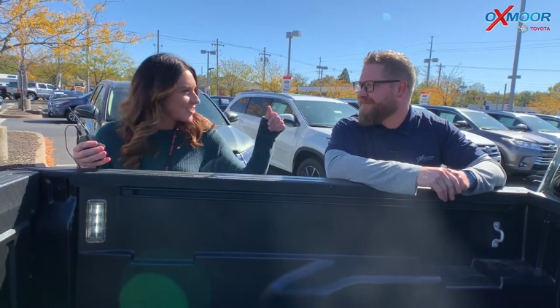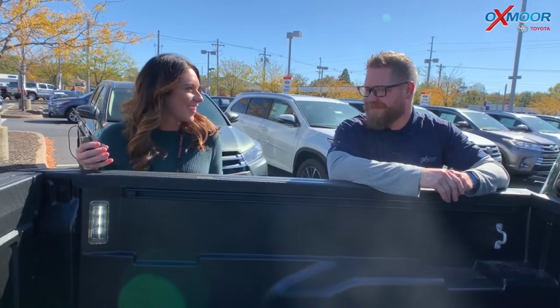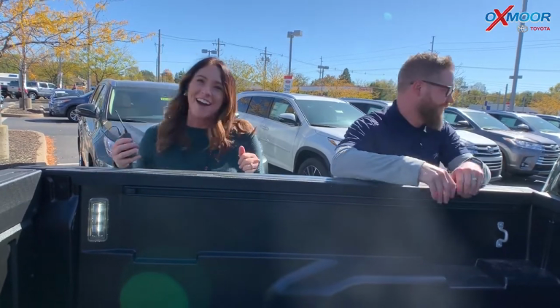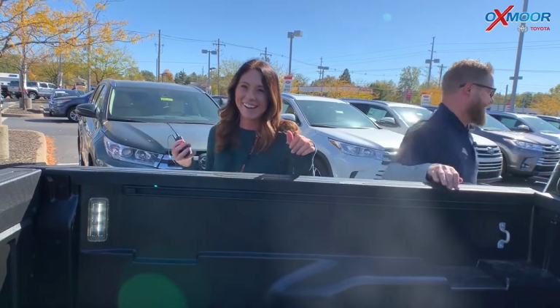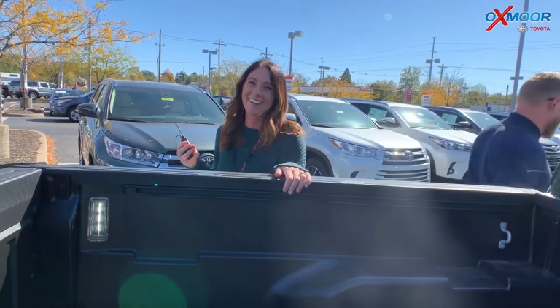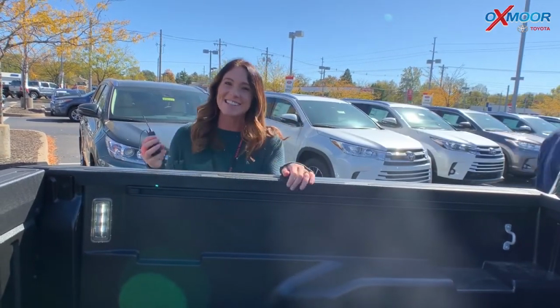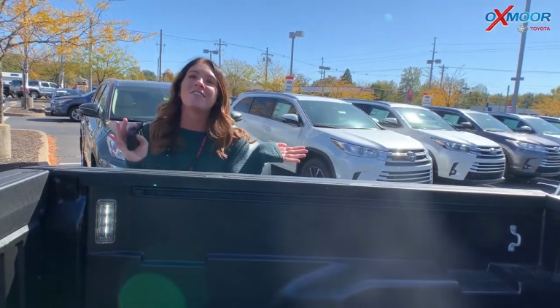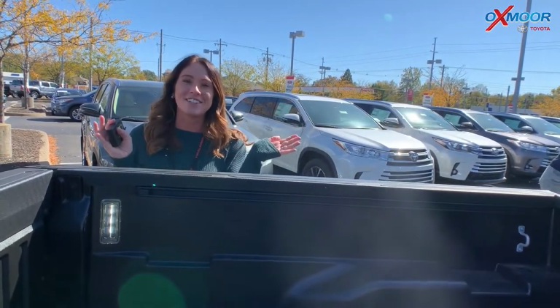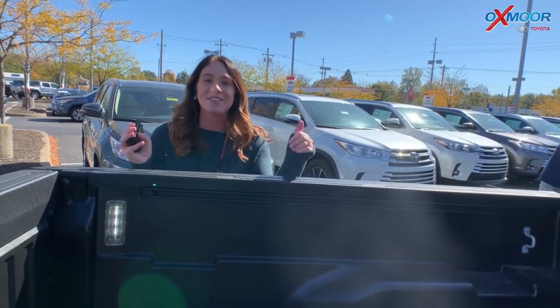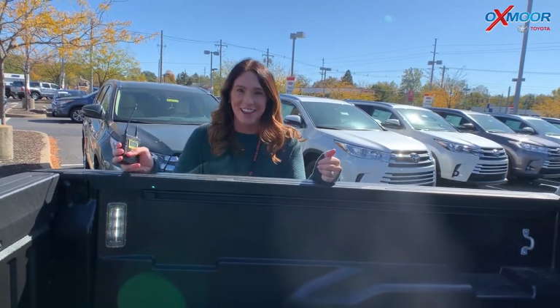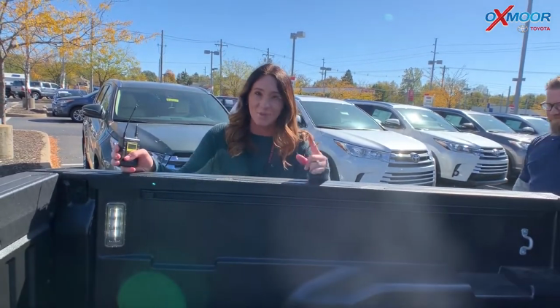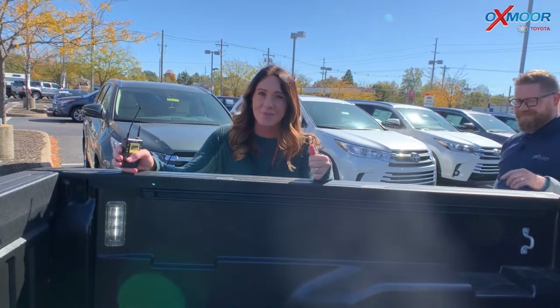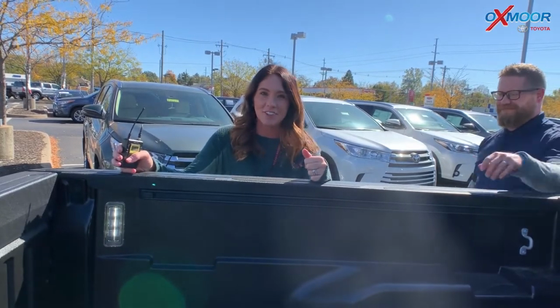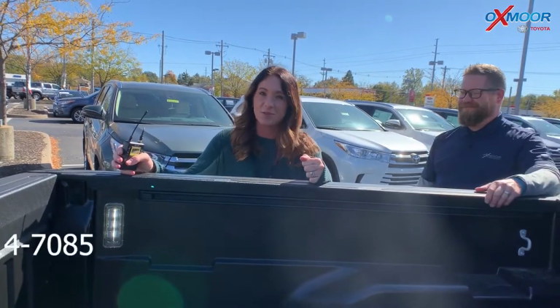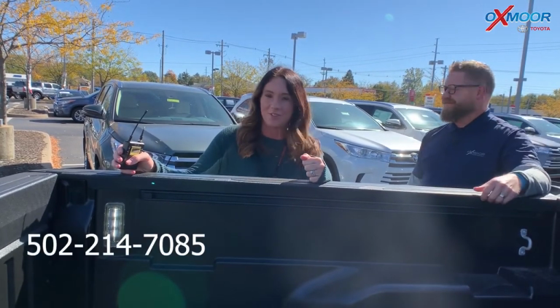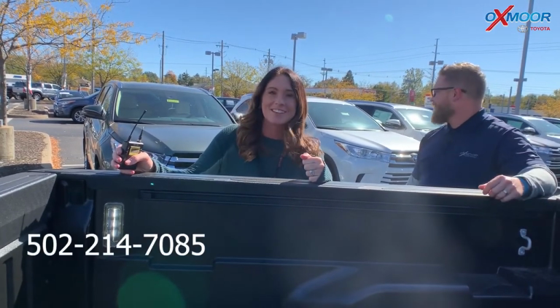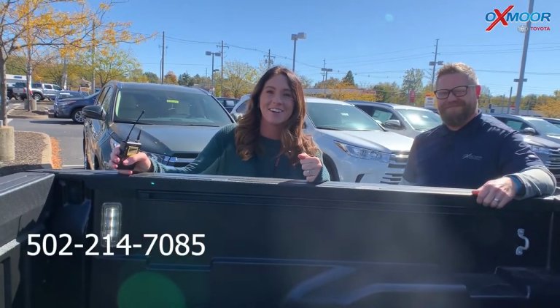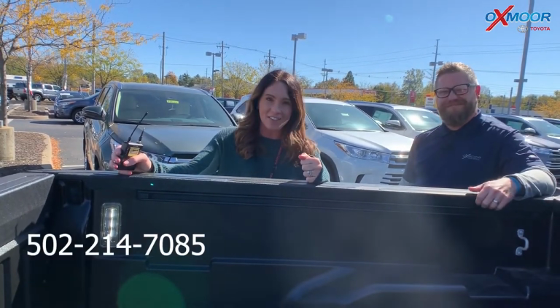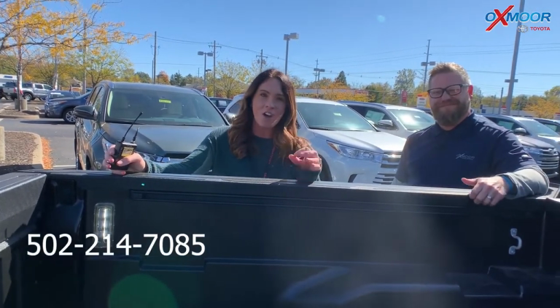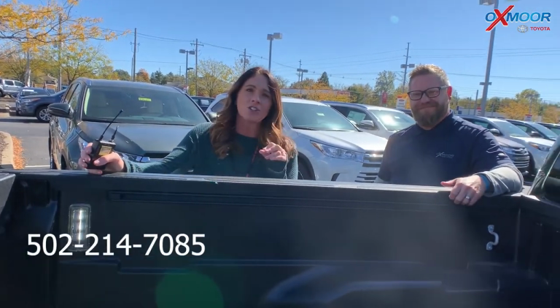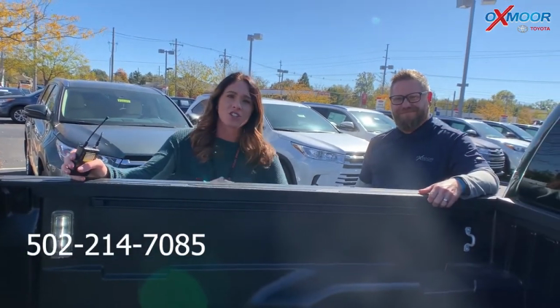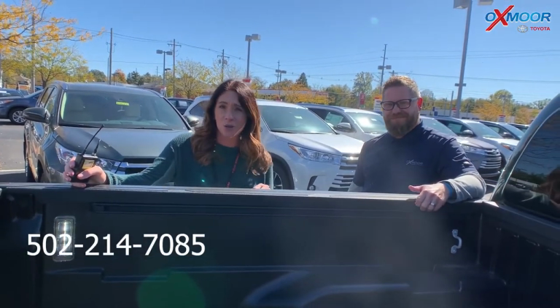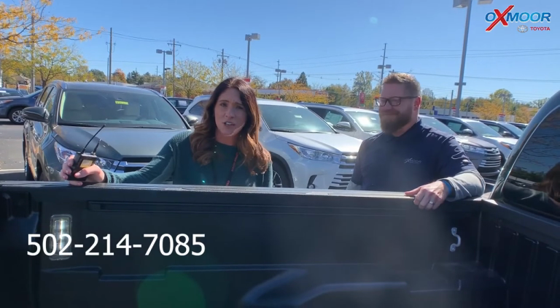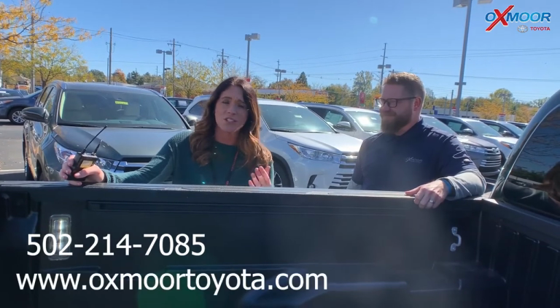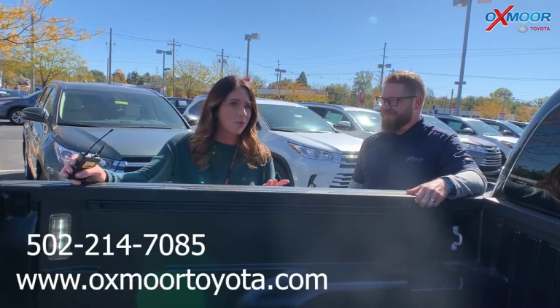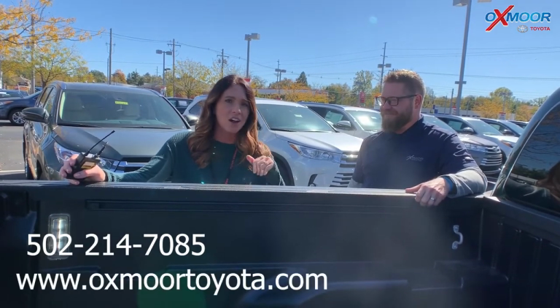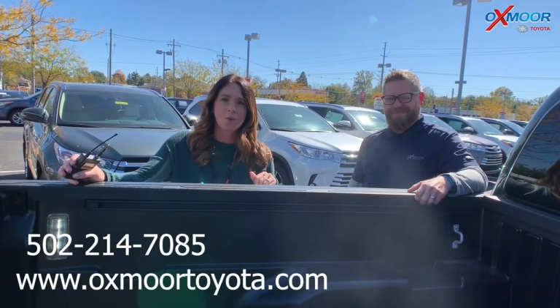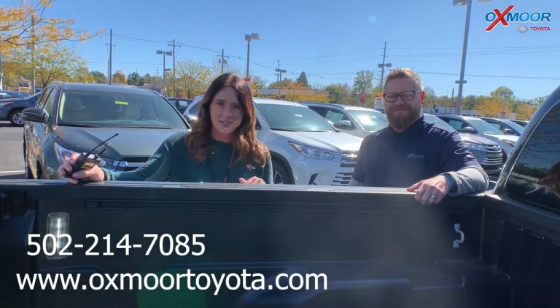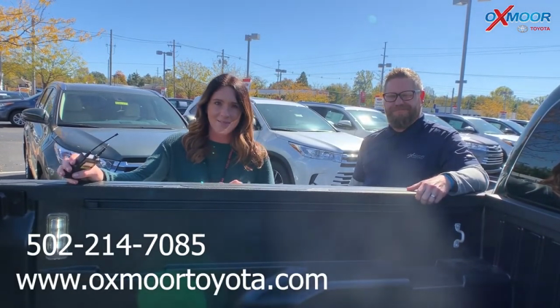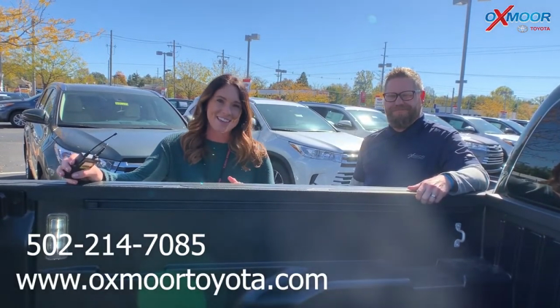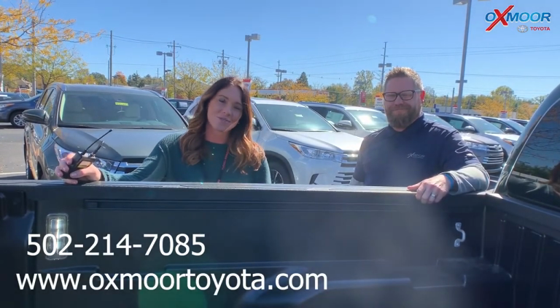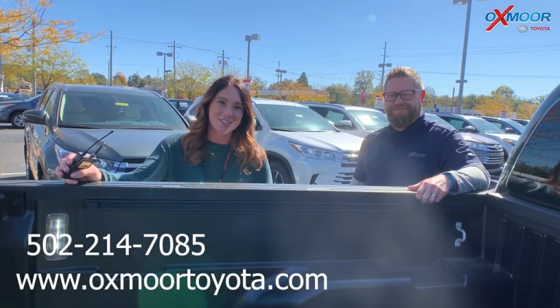Thanks Chuck! If you have any questions, please feel free to let us know. The best phone number is 502-214-7085. Also make sure to check out our new express store on our website at oxmoortoyota.com. Thanks guys, and we'll see y'all soon!